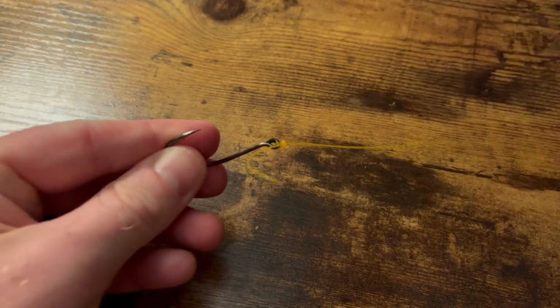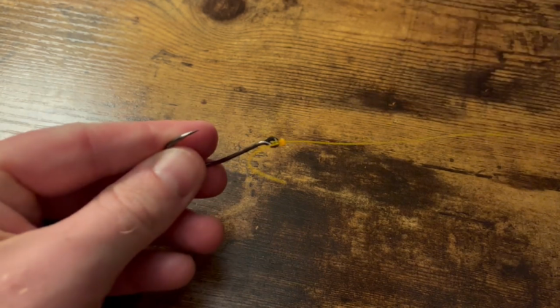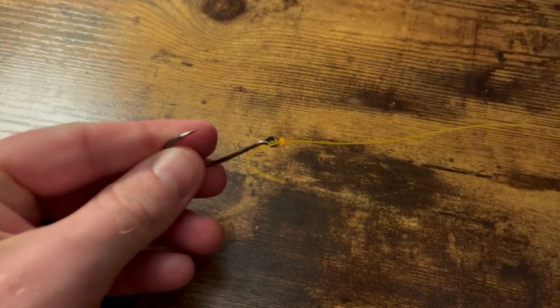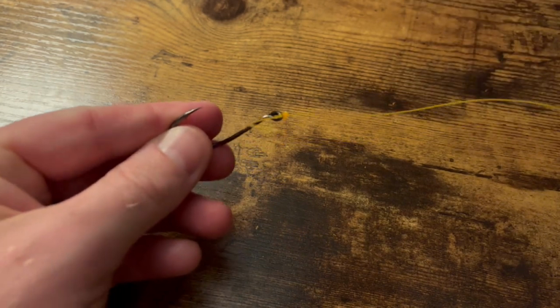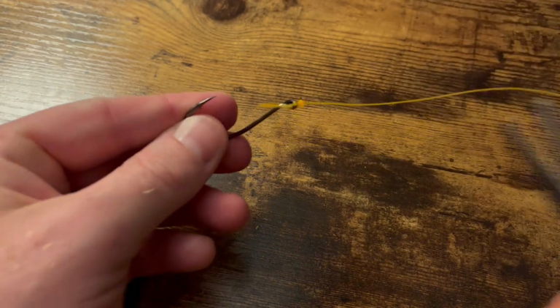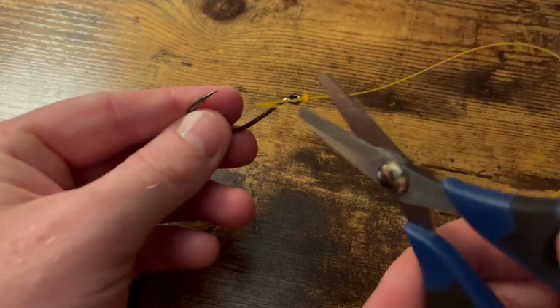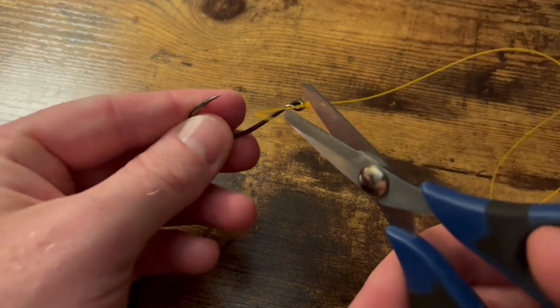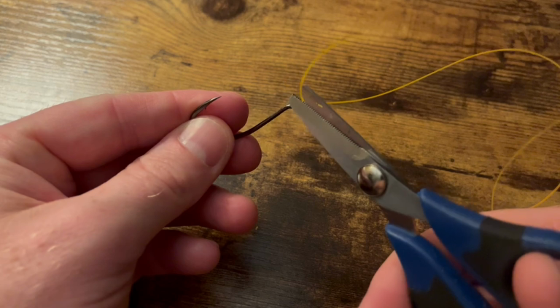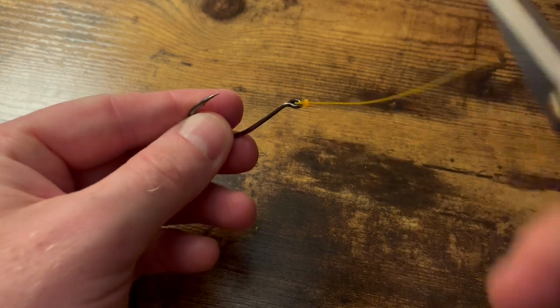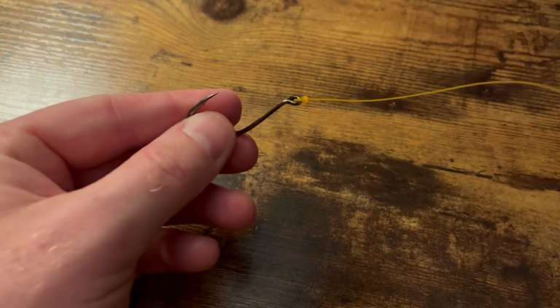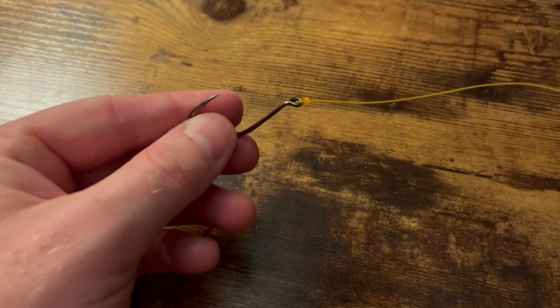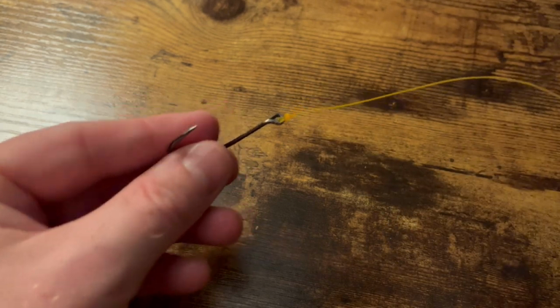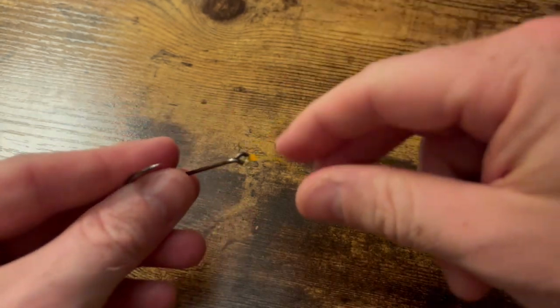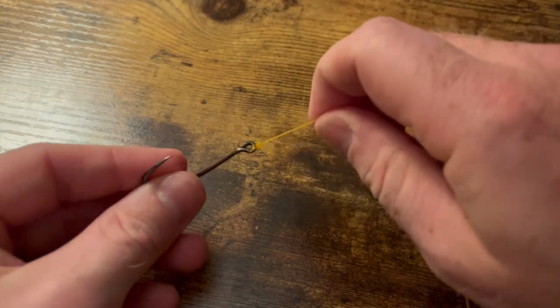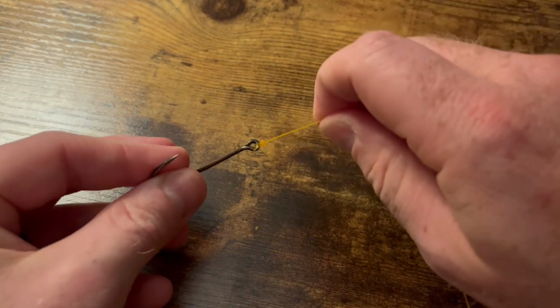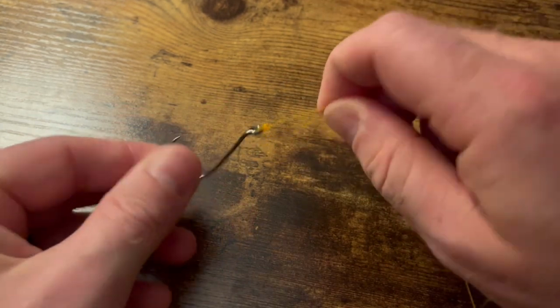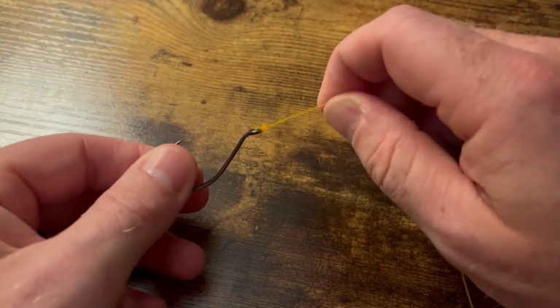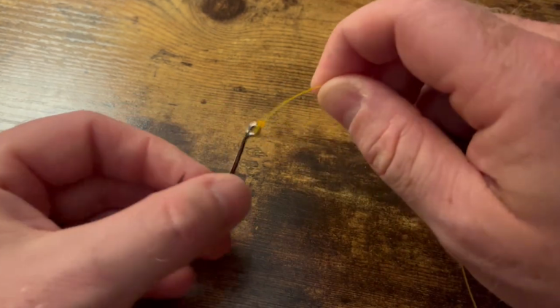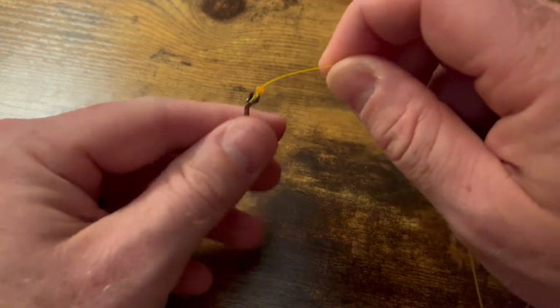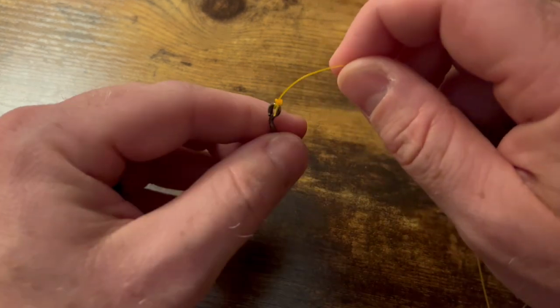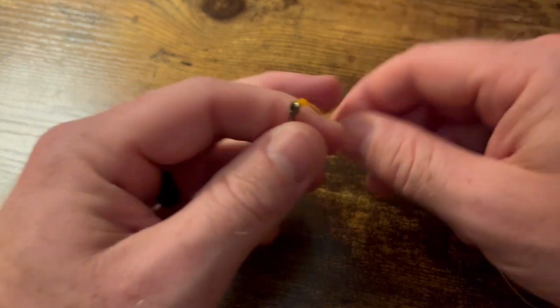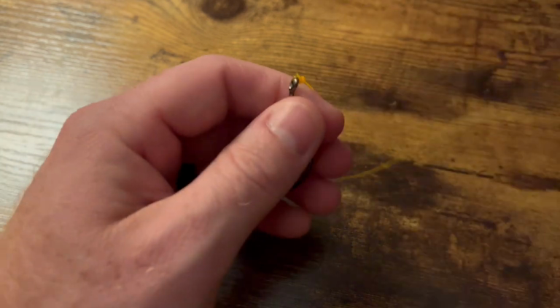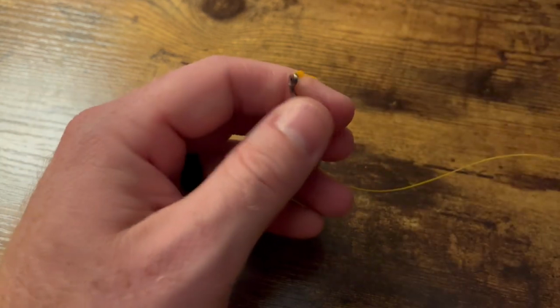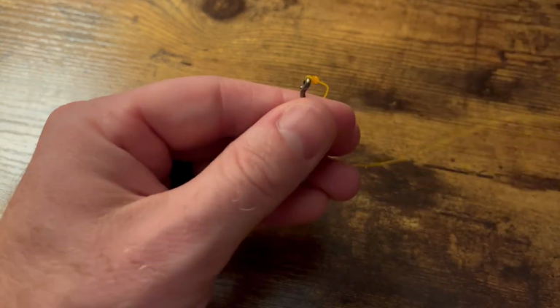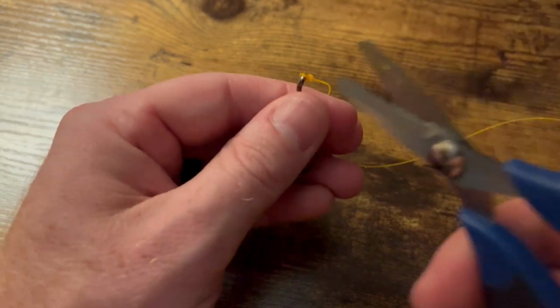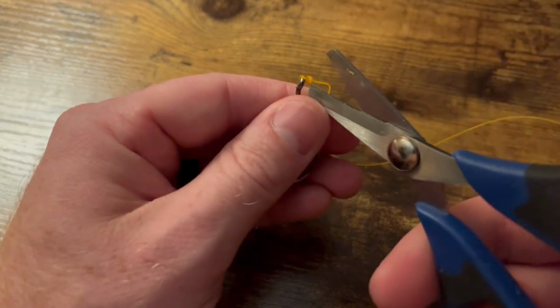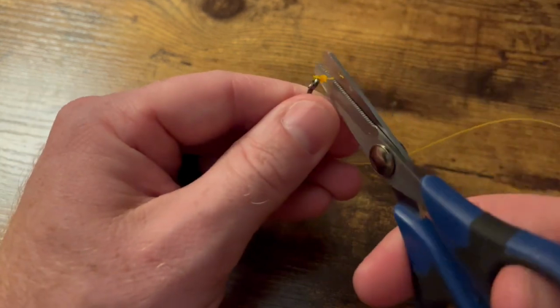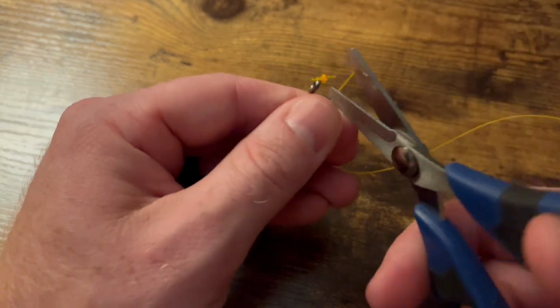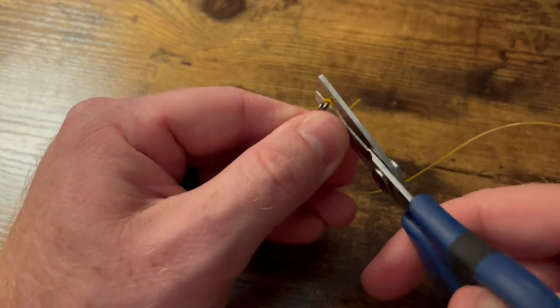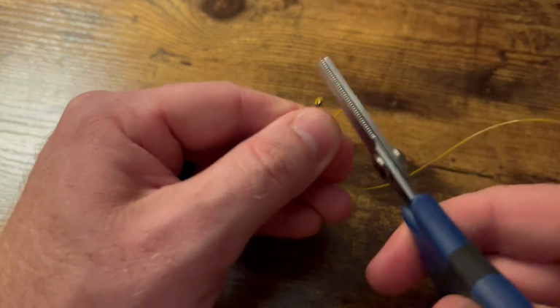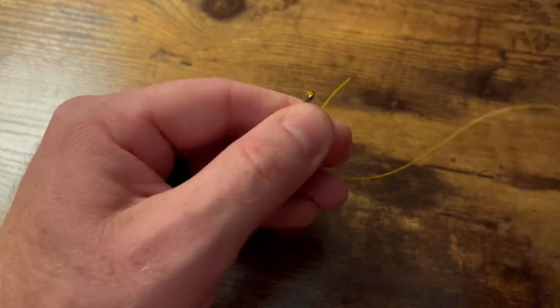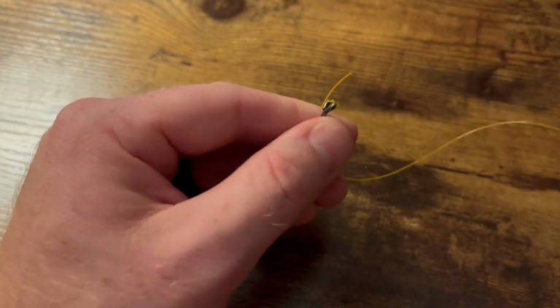And that is the Orvis knot. Go ahead and cut that tag end as close as you want — you'll be good to go. Great knot to know and keep in the tackle box. I'm gonna run it back one more time just so you have the hang of it.